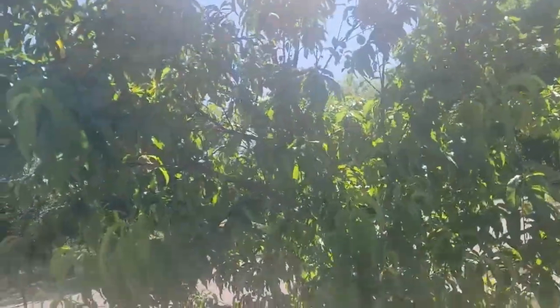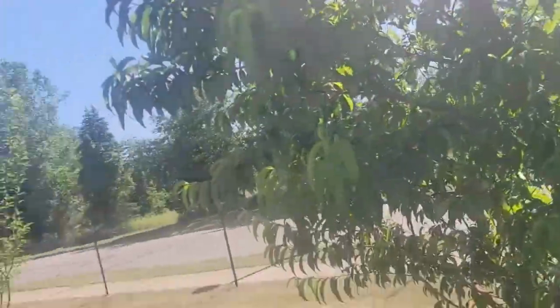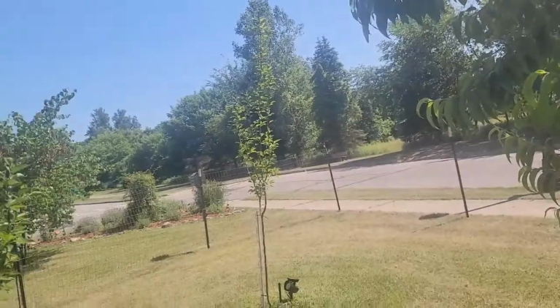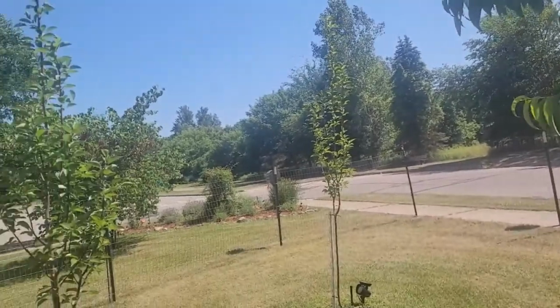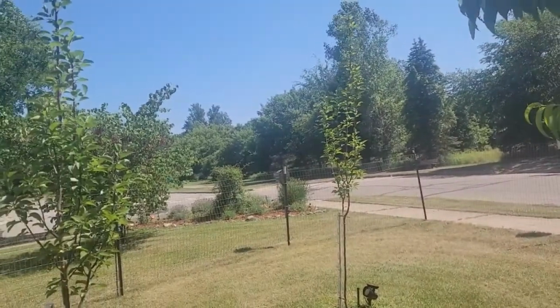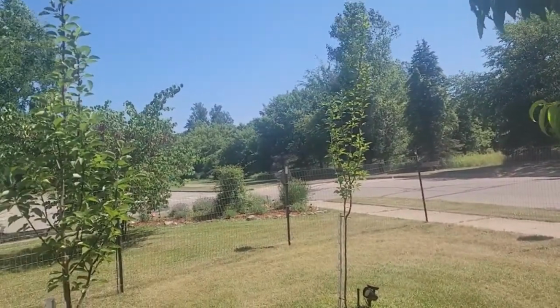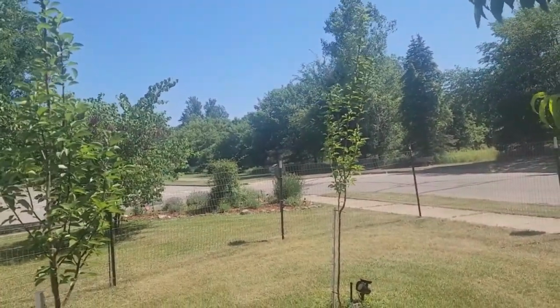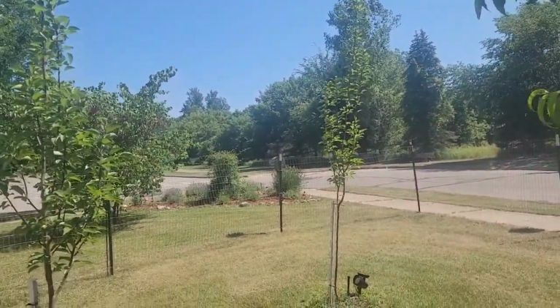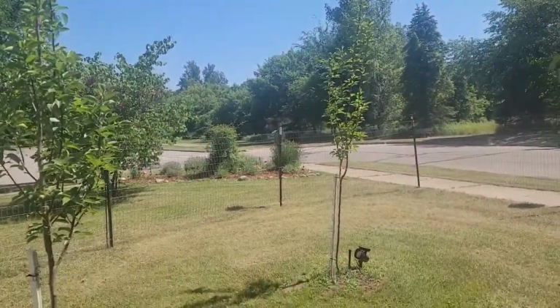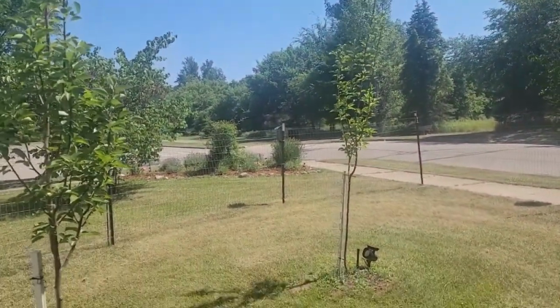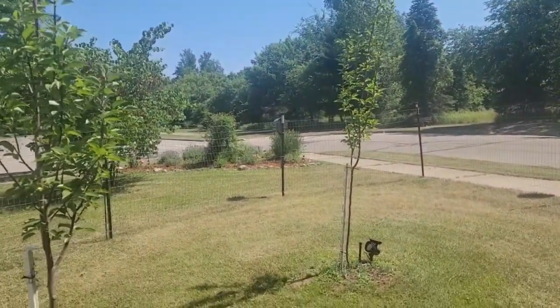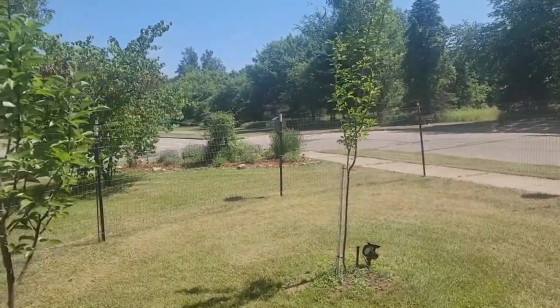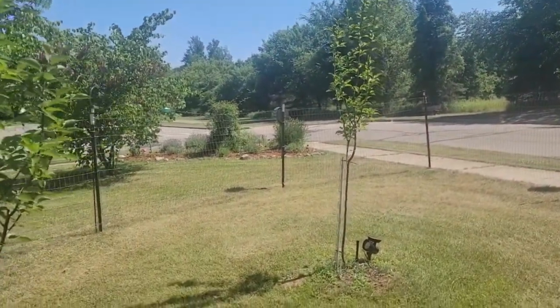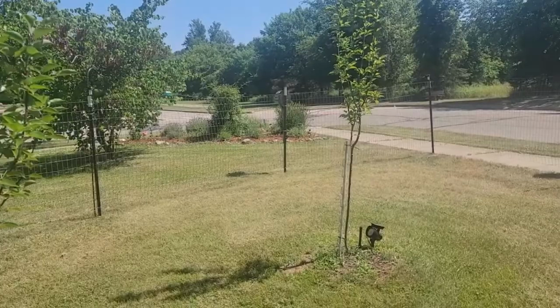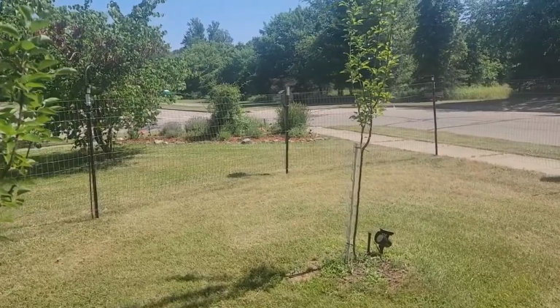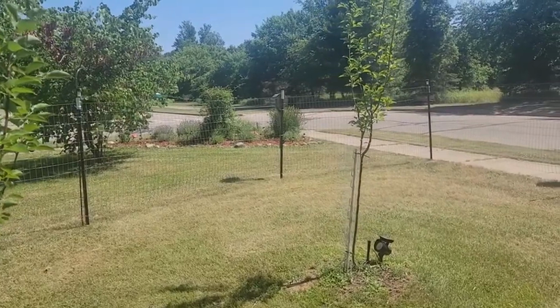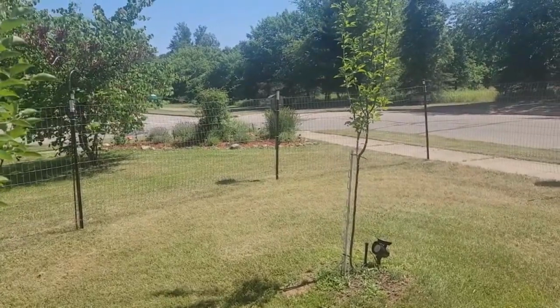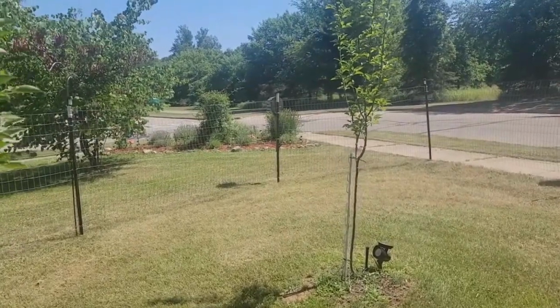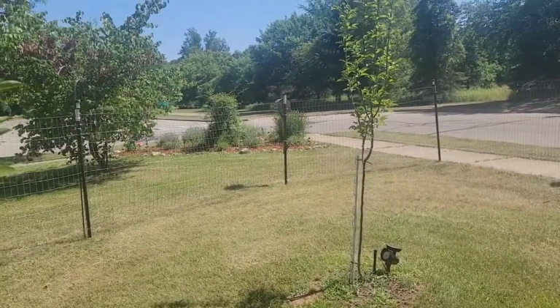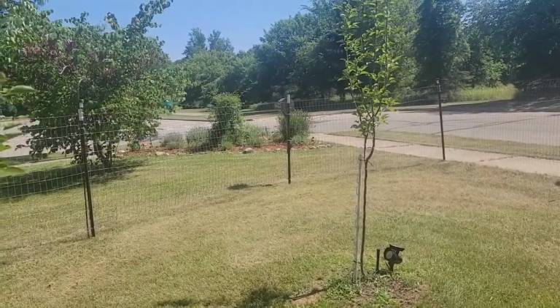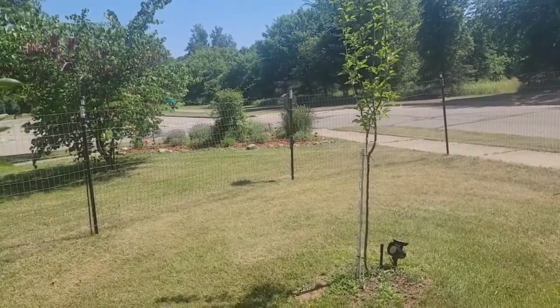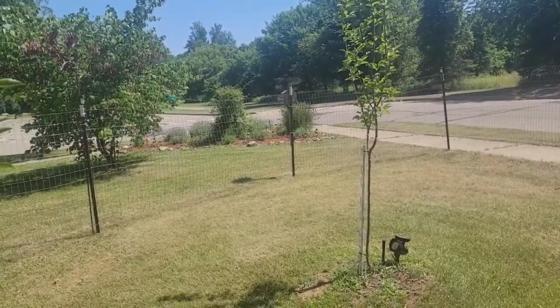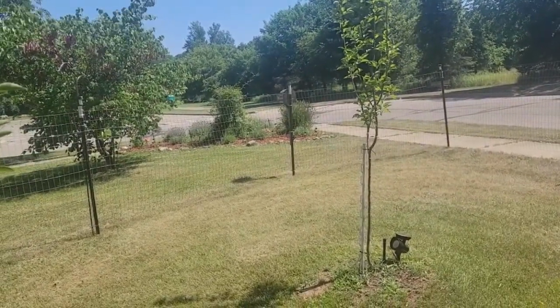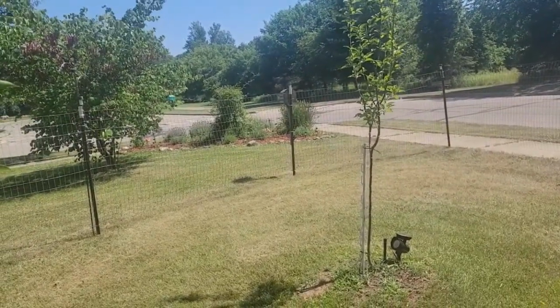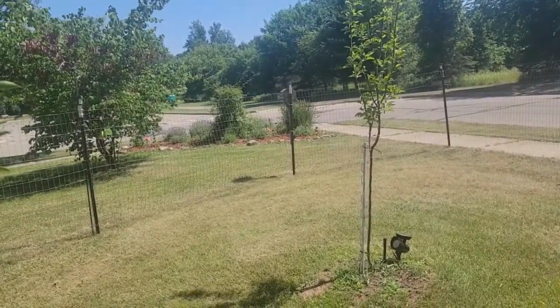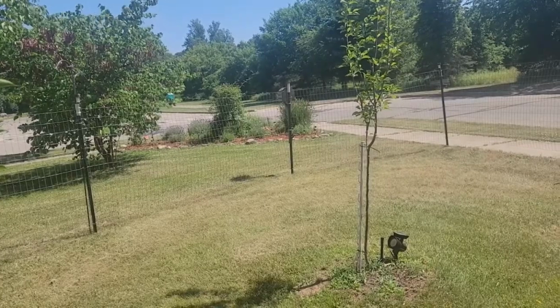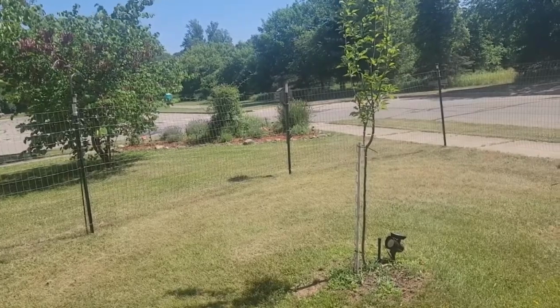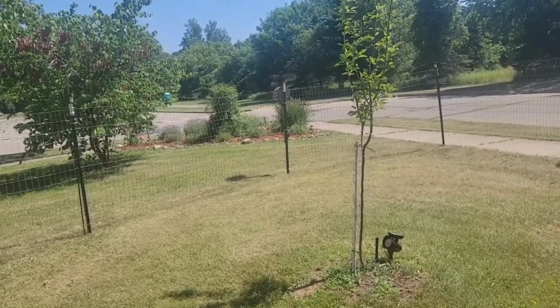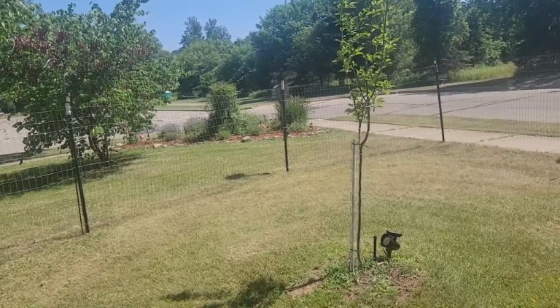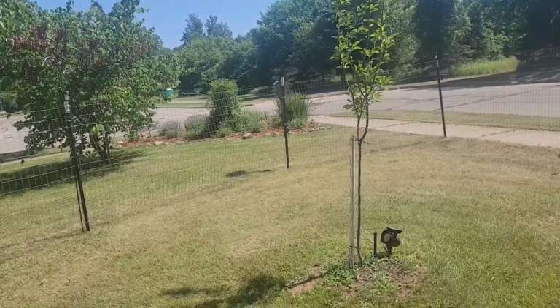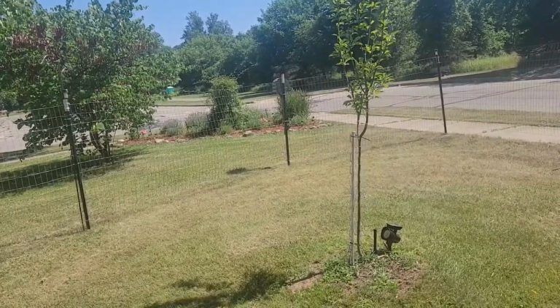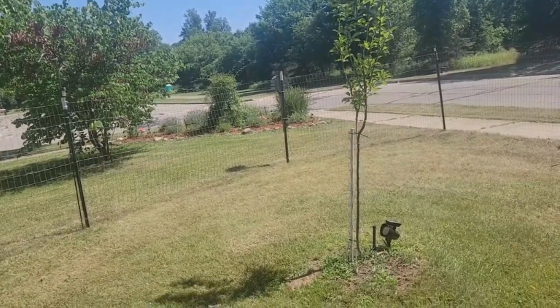Then we actually have two pear trees. Out there in the triangle, I don't know for sure if you can see, but we have some roses and some irises and some lavender. That makes it really nice on that corner lot.